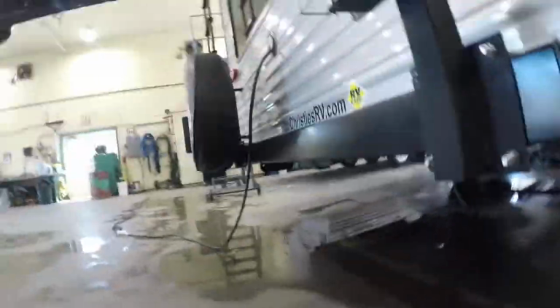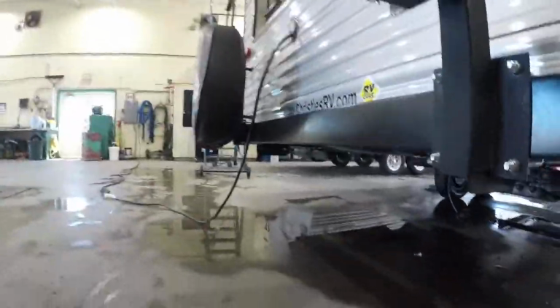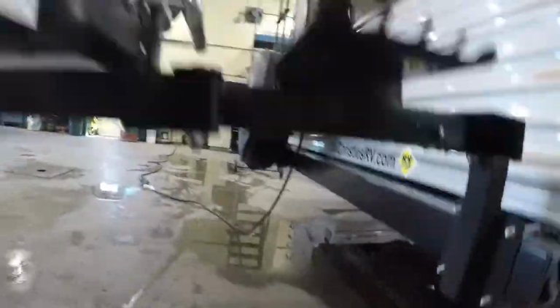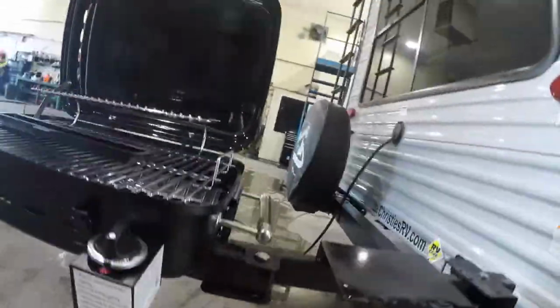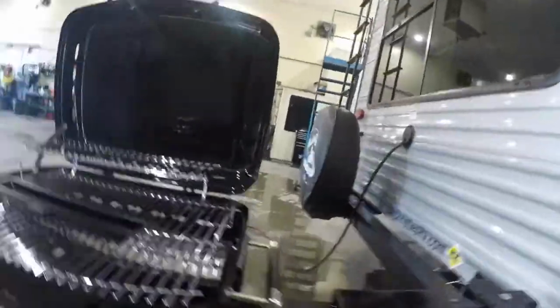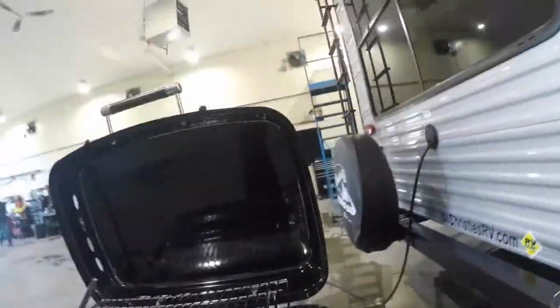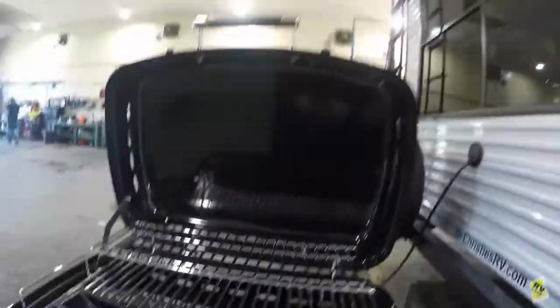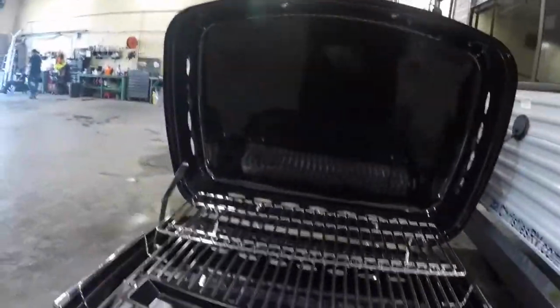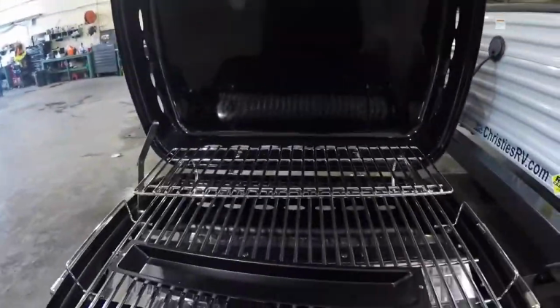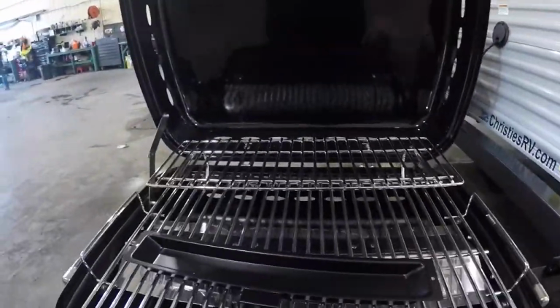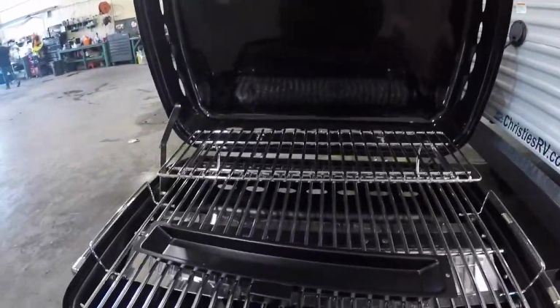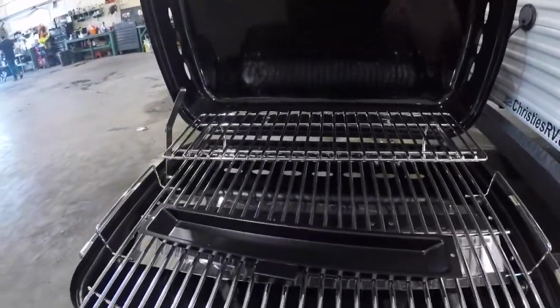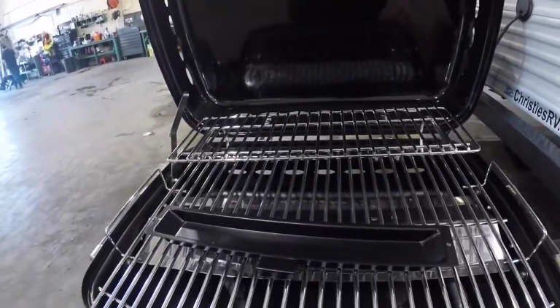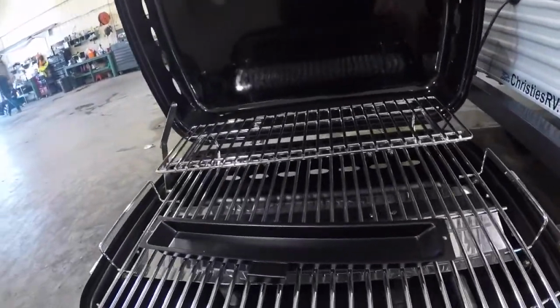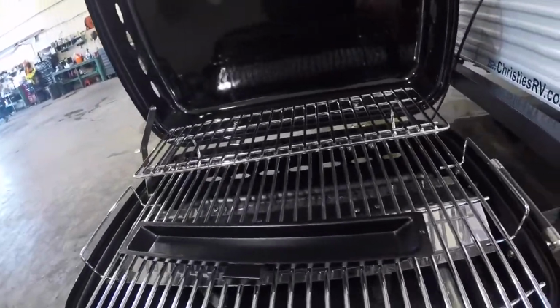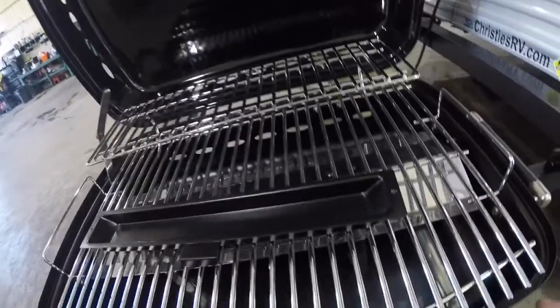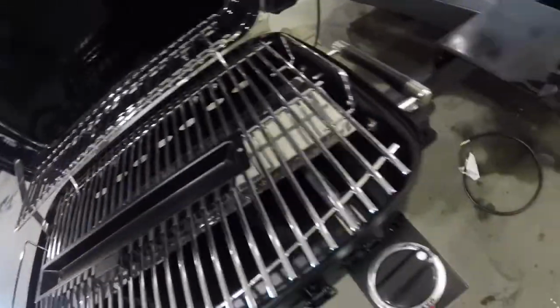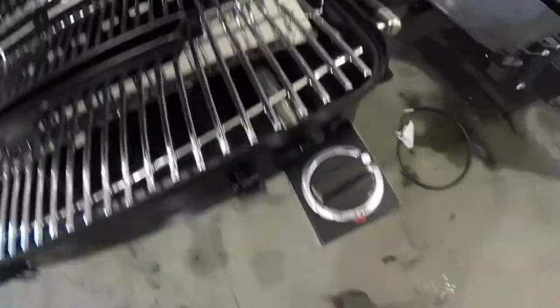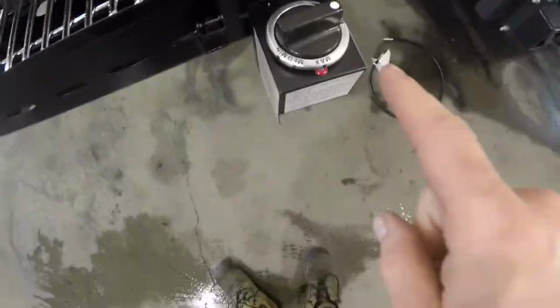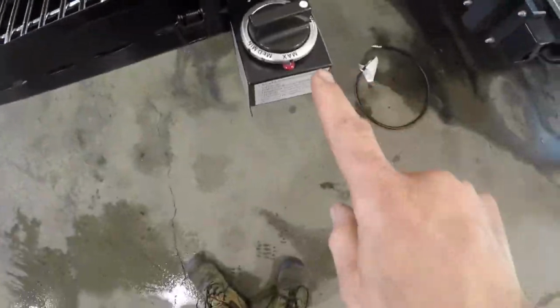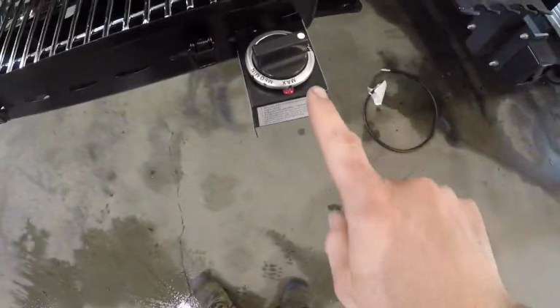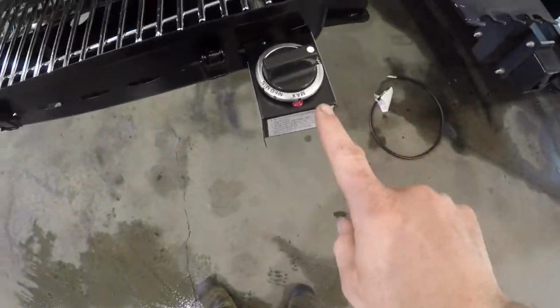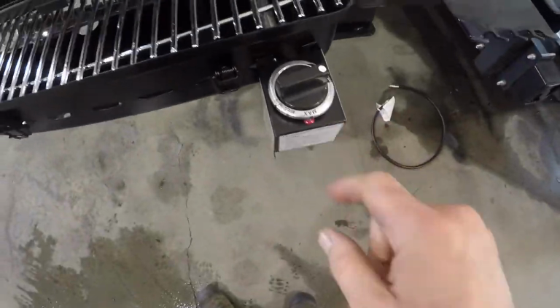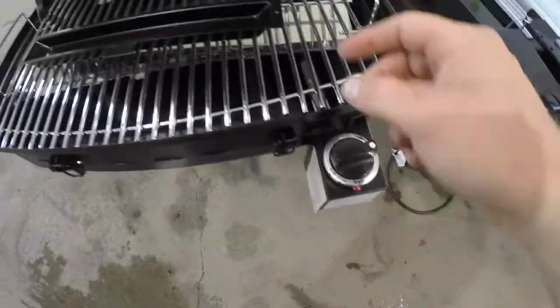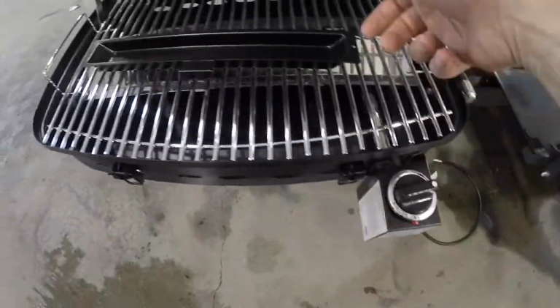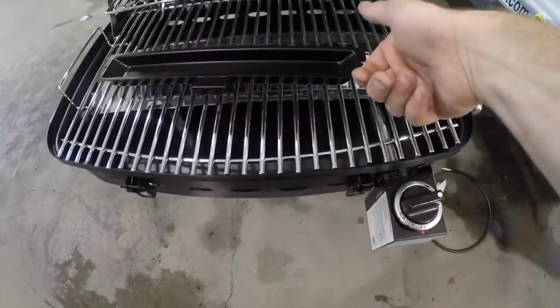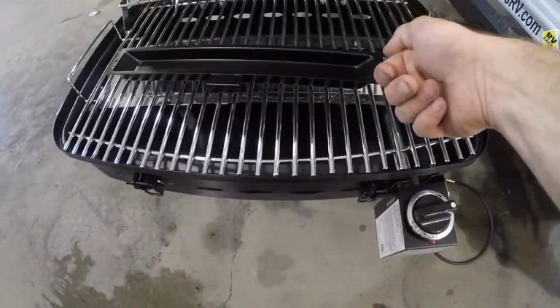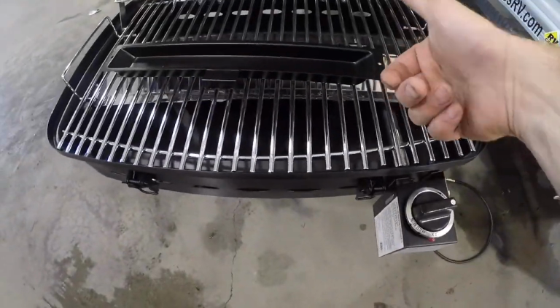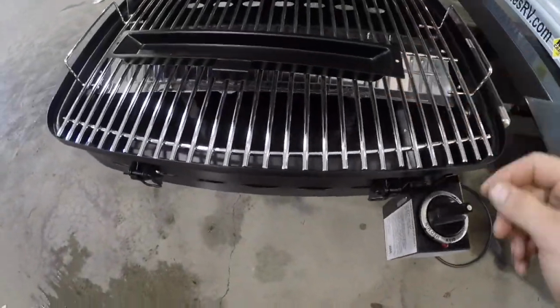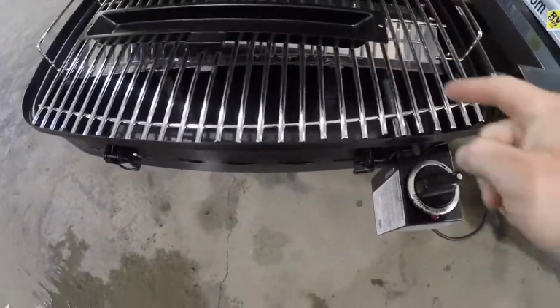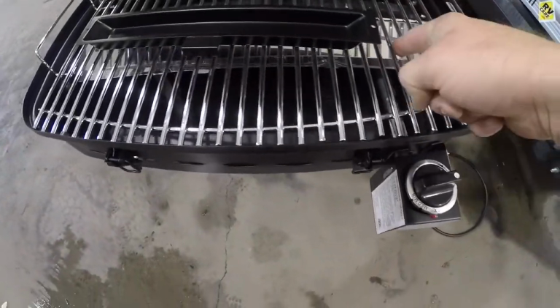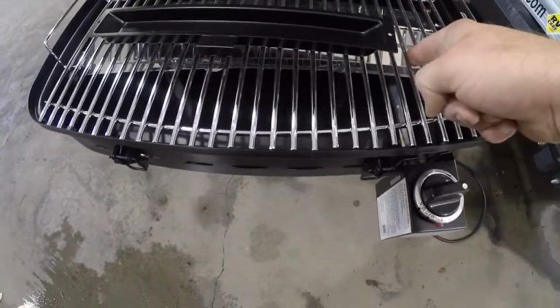To light the barbecue, turn to the max position and use your barbecue lighter to light.